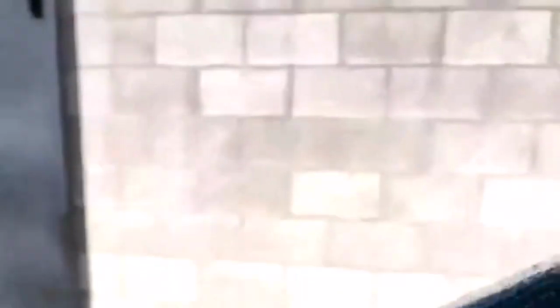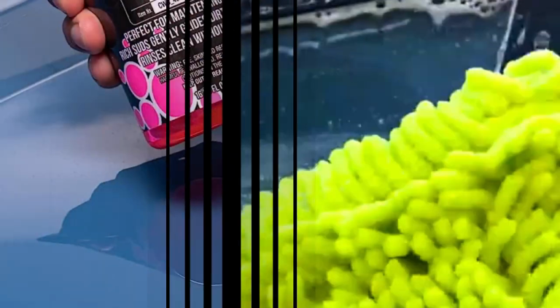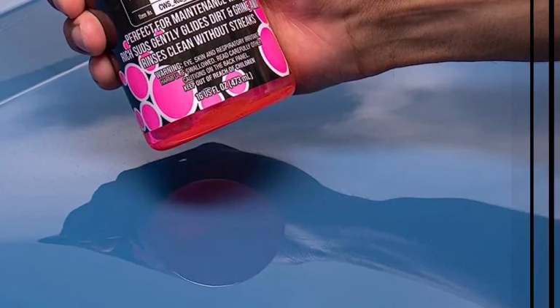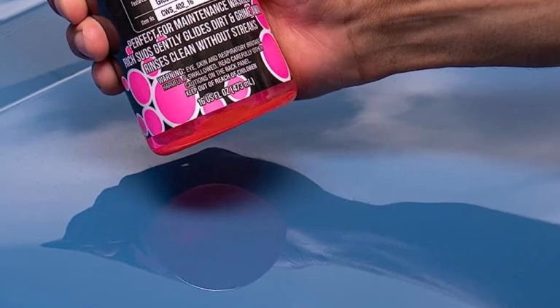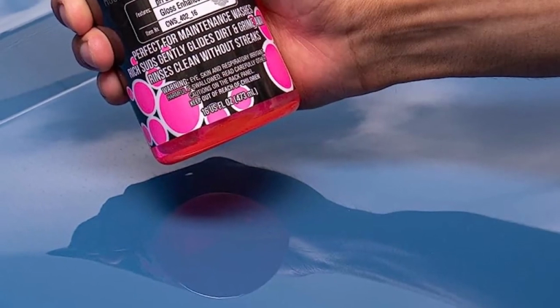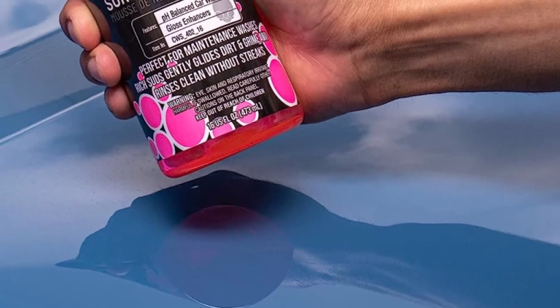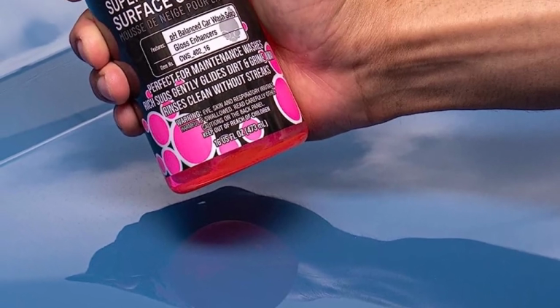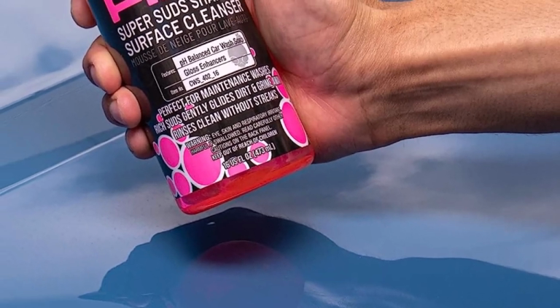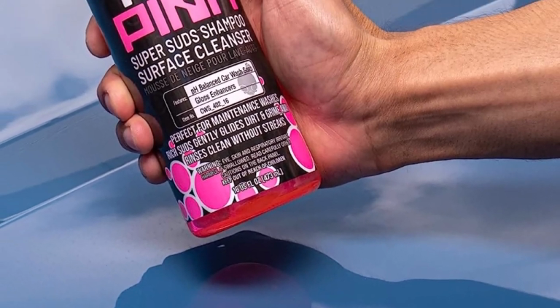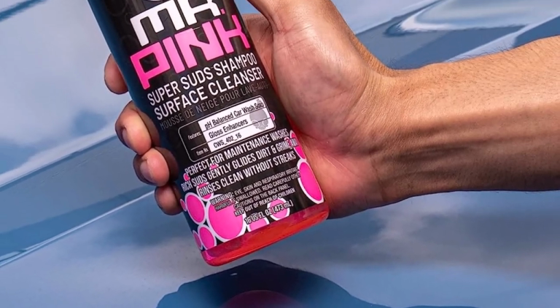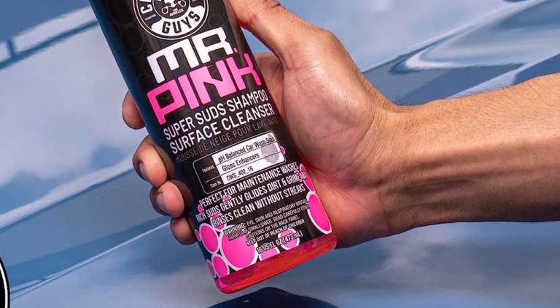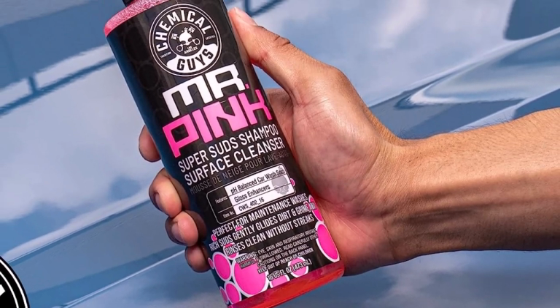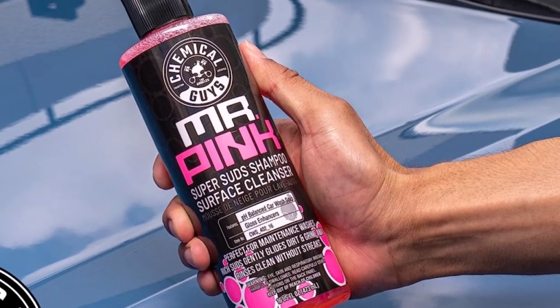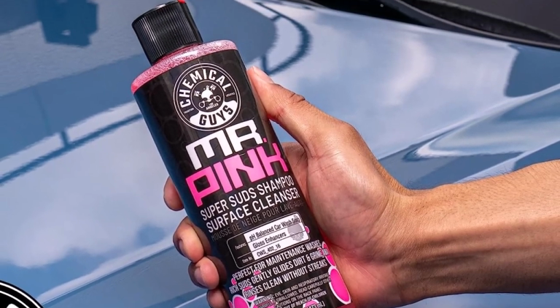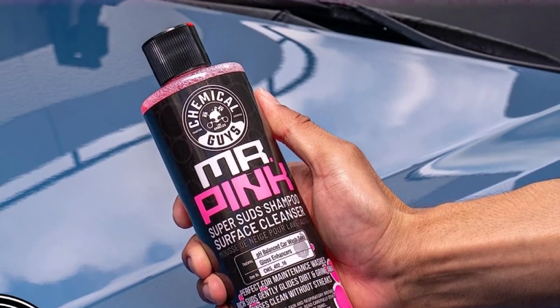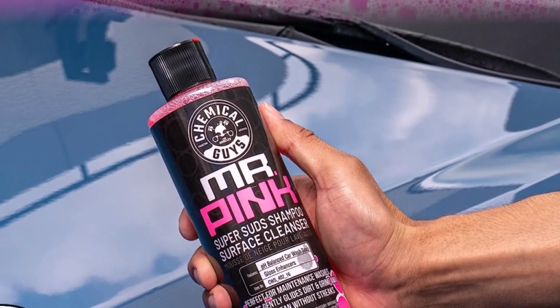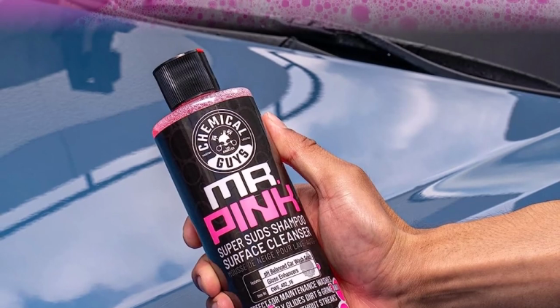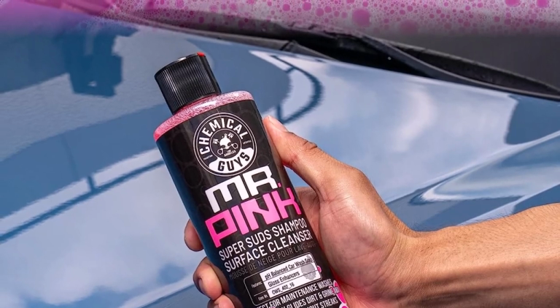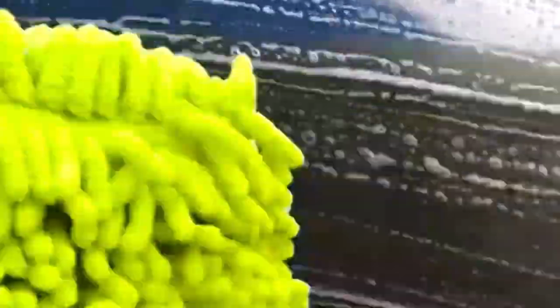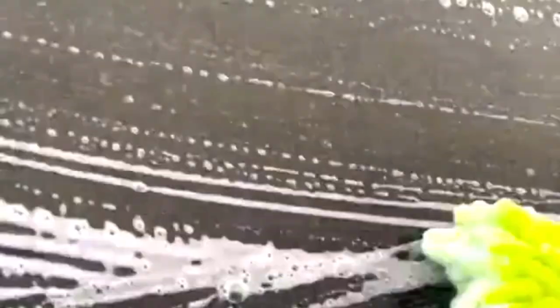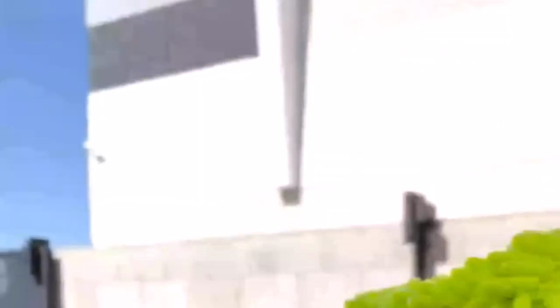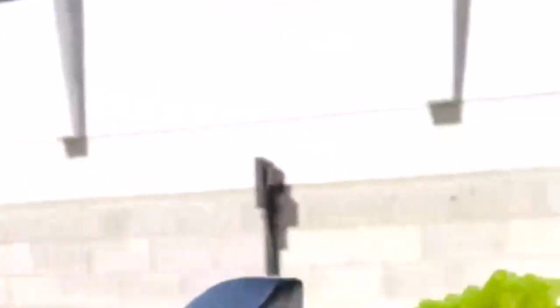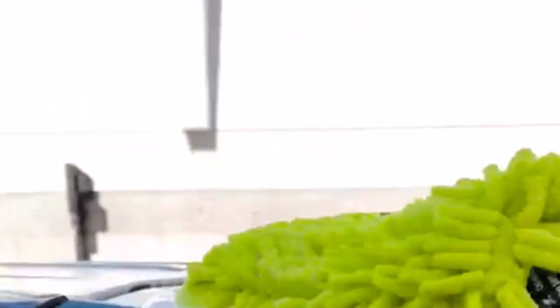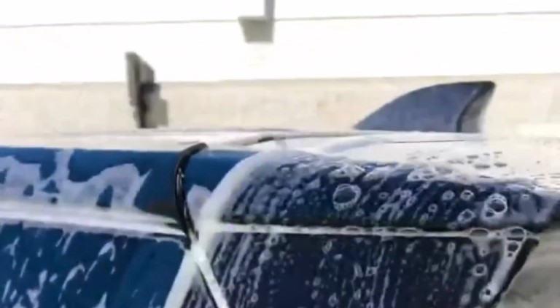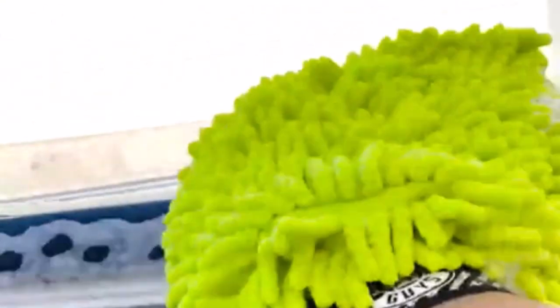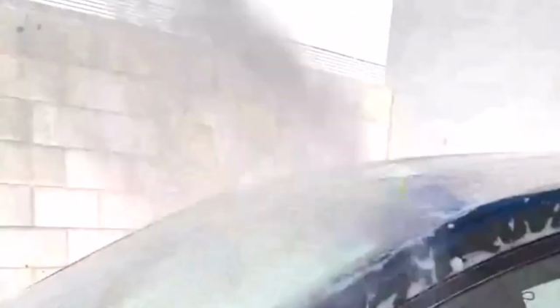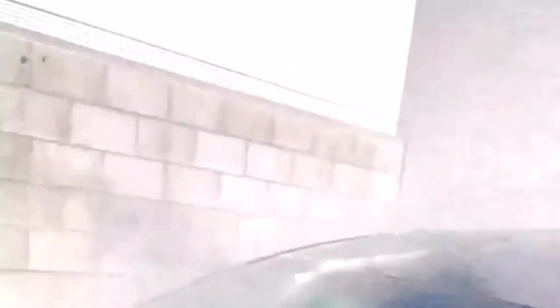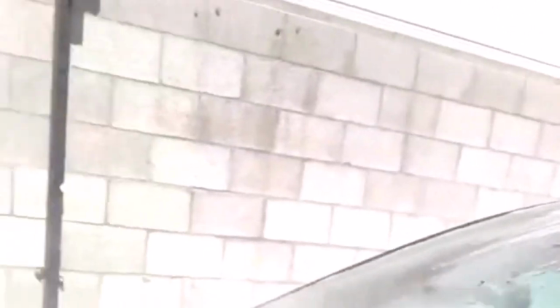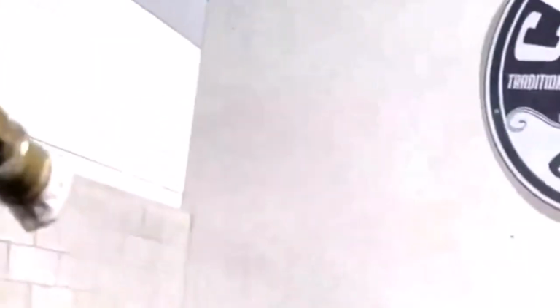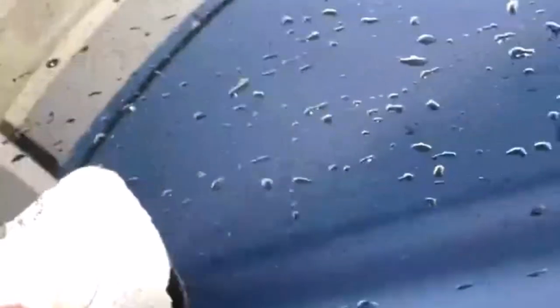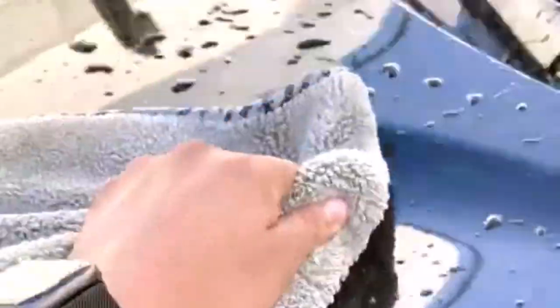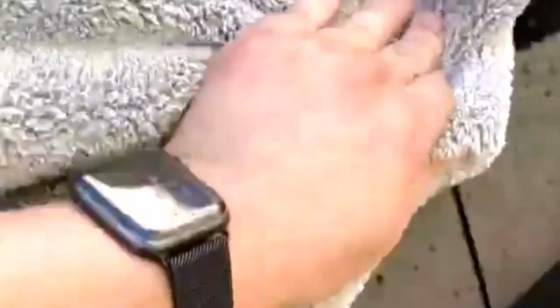However, Mr. Pink doesn't always foam nicely. It may require high-power pressure washers because it often fails to make suds when used from the bucket by hand. Some buyers were also unsatisfied with the mild scent — it's not that noticeable and can fade away rather quickly.